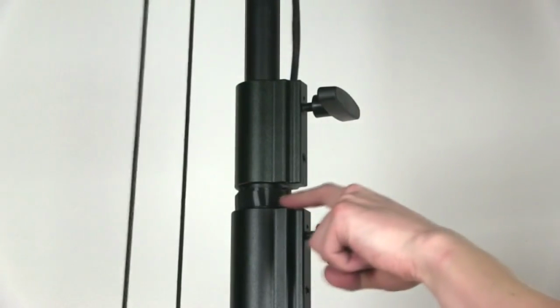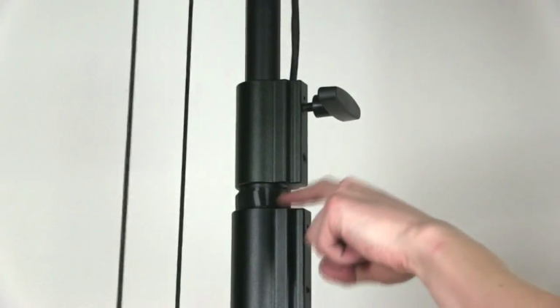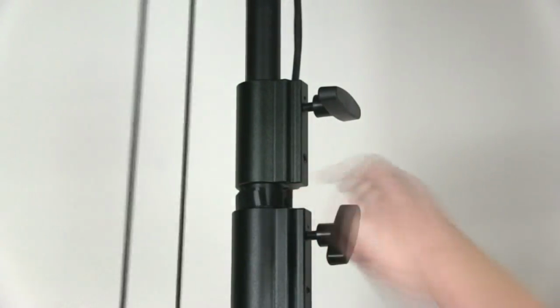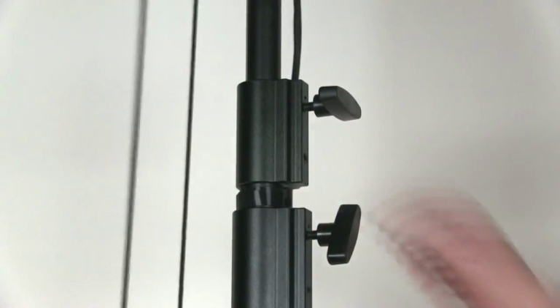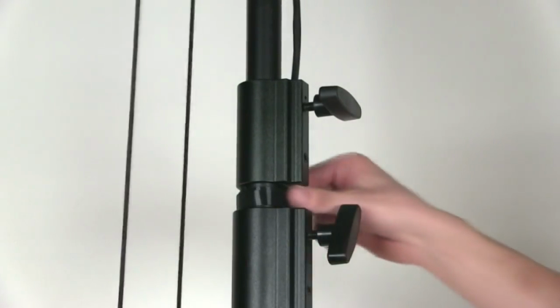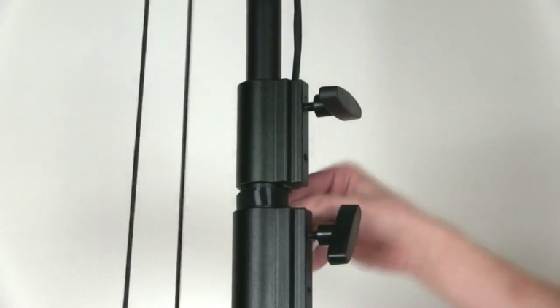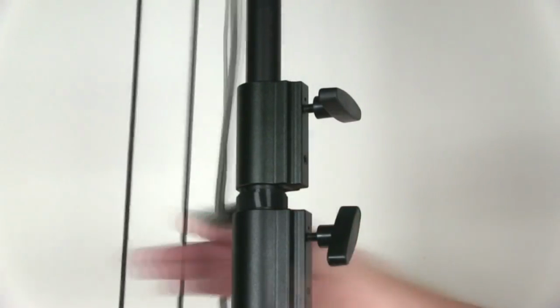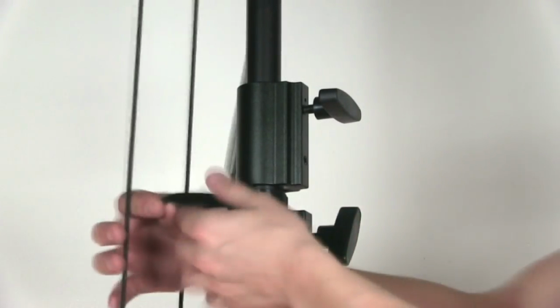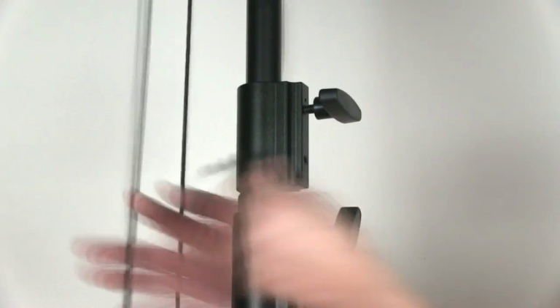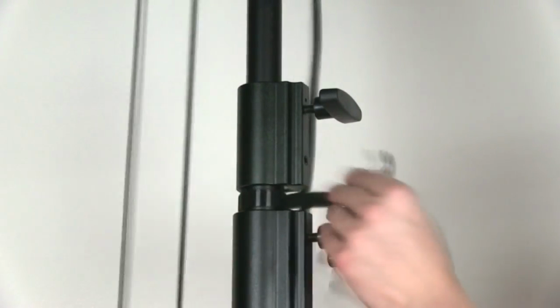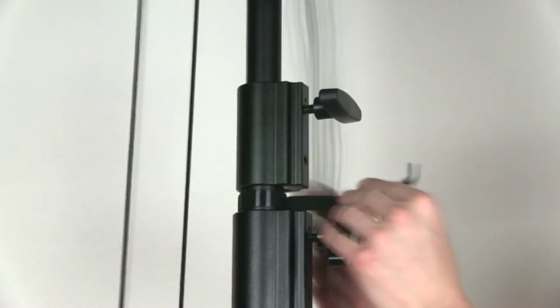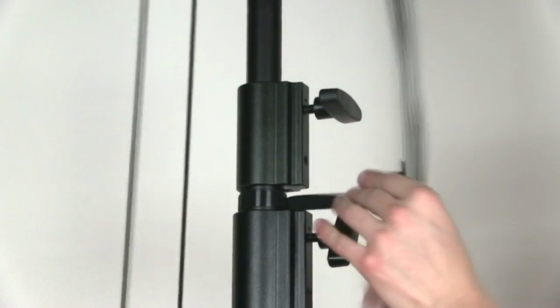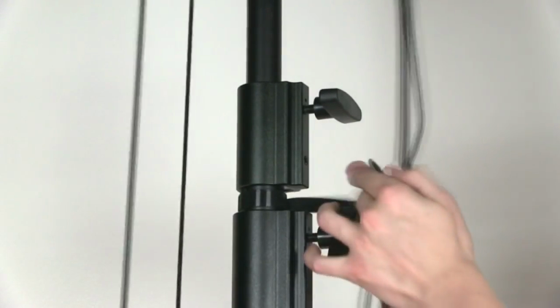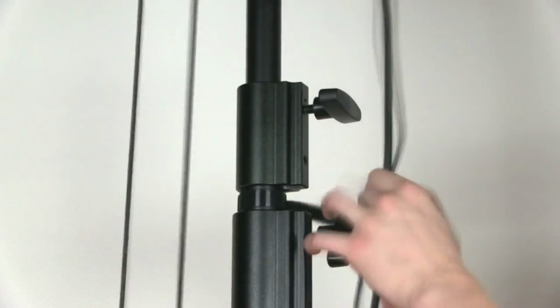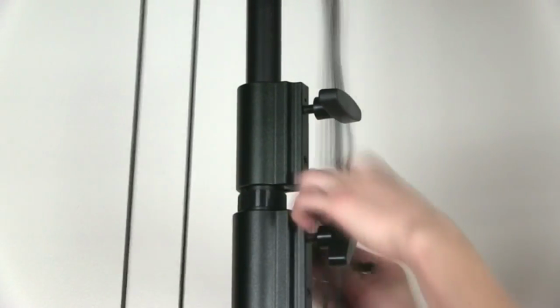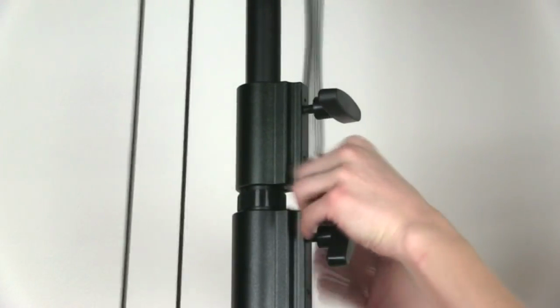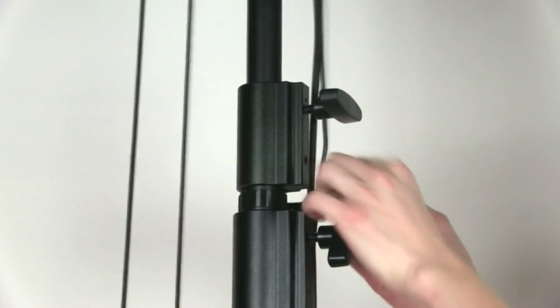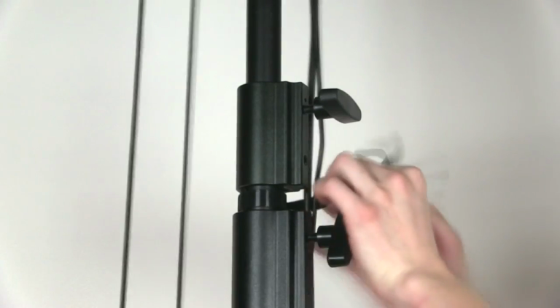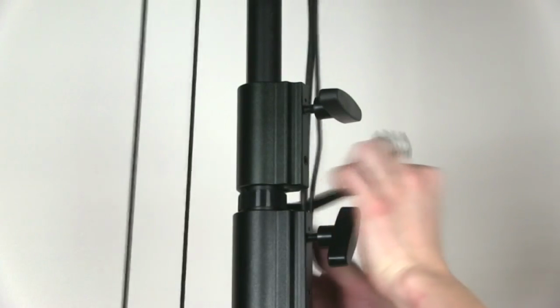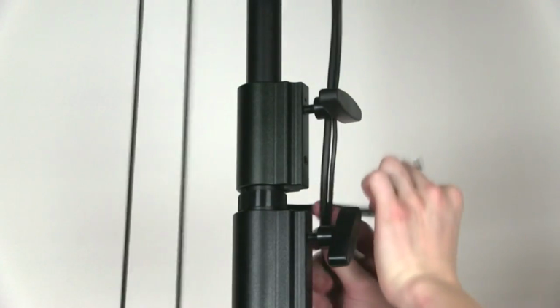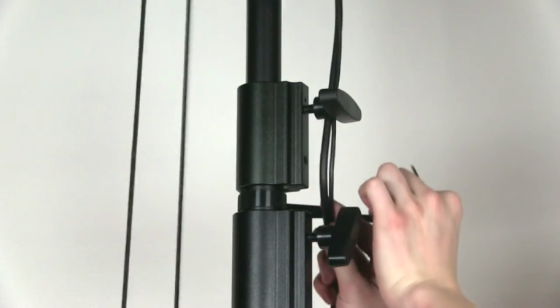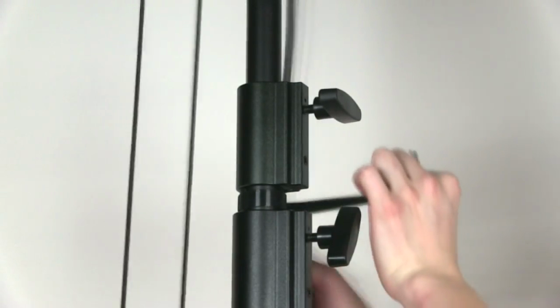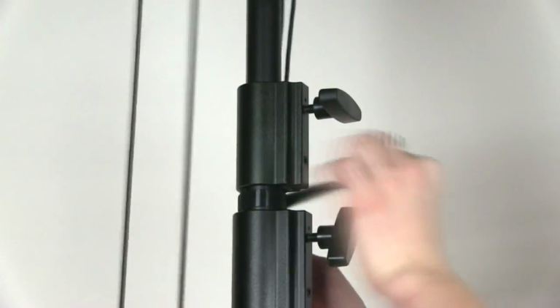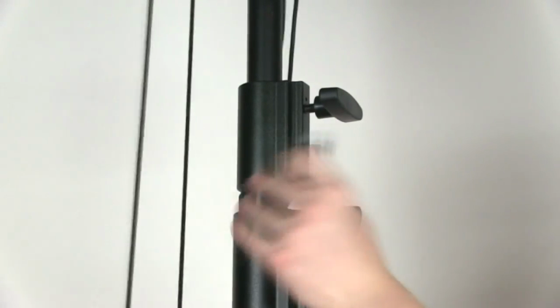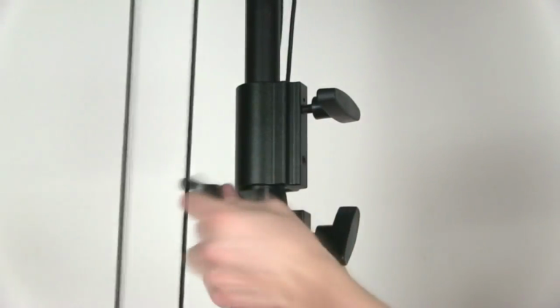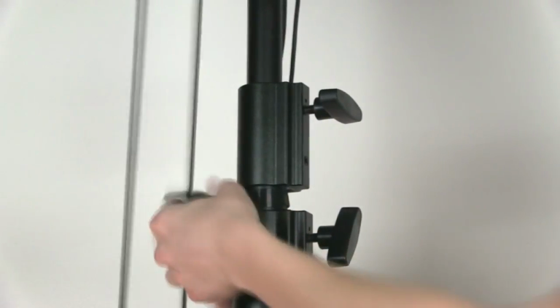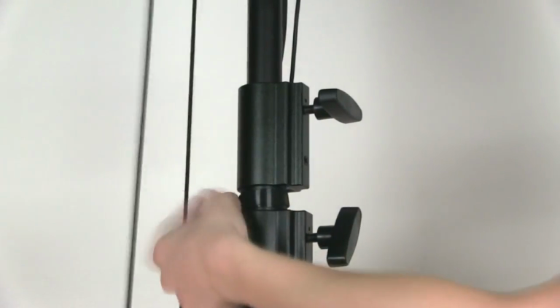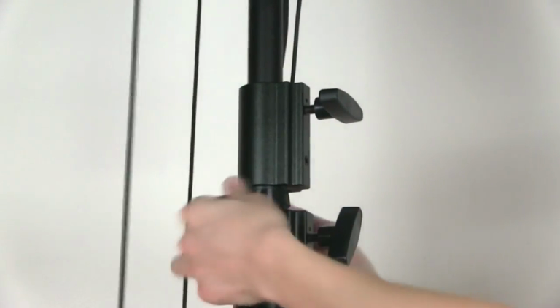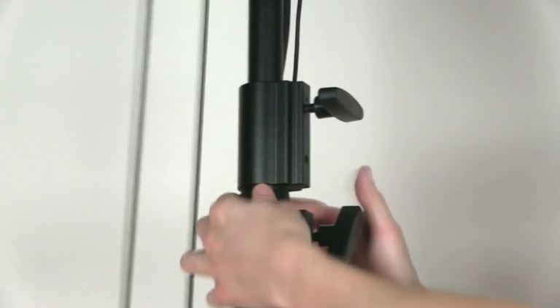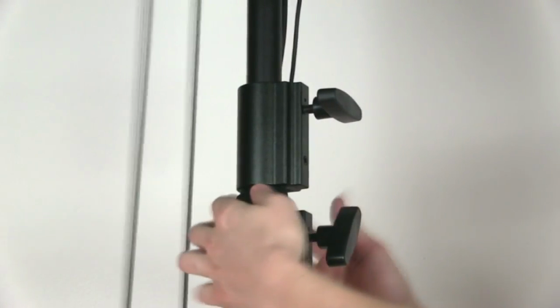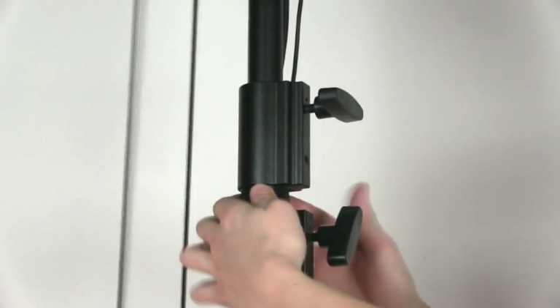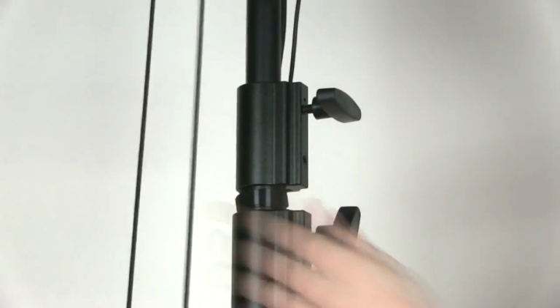Above each collar you will find a strap of Velcro. Use this to secure your cabling, as it not only helps to keep it neat and out of the way, but also acts as a strain relief throughout your unit.